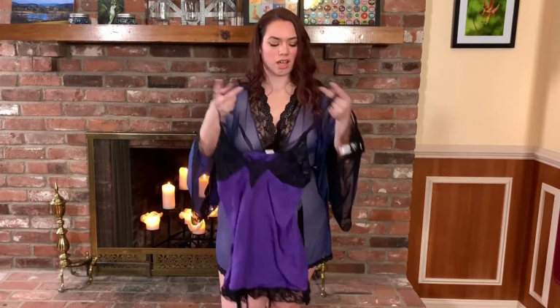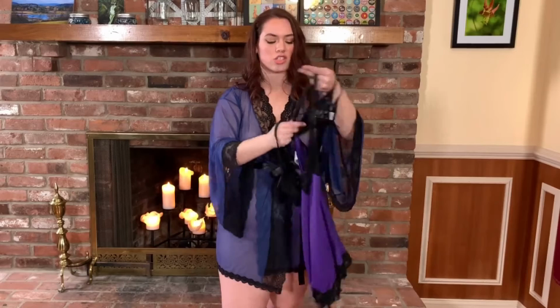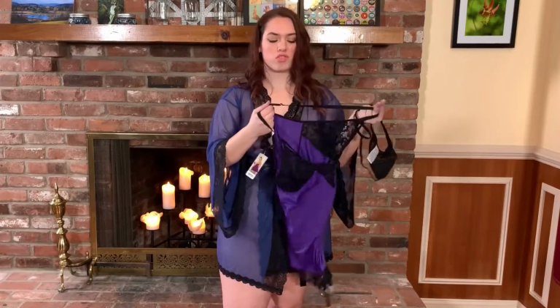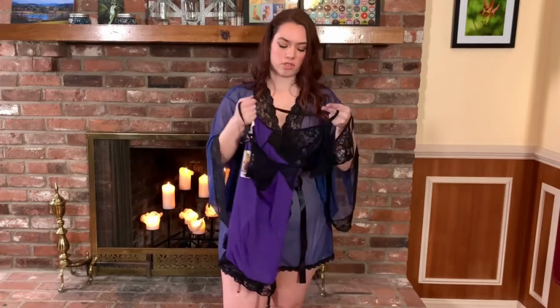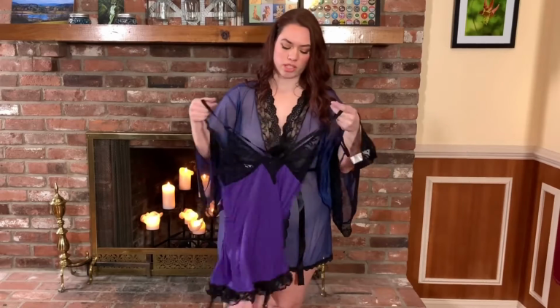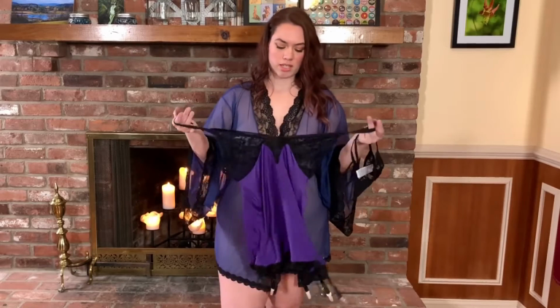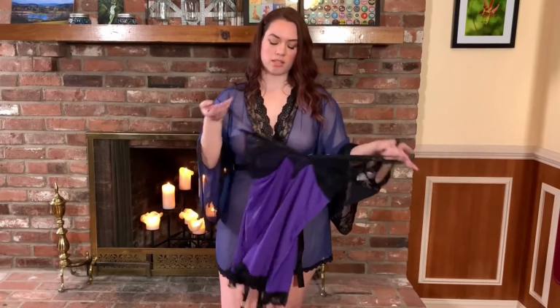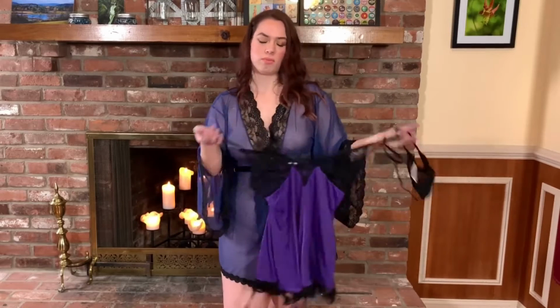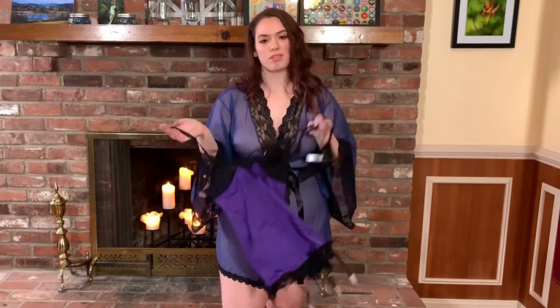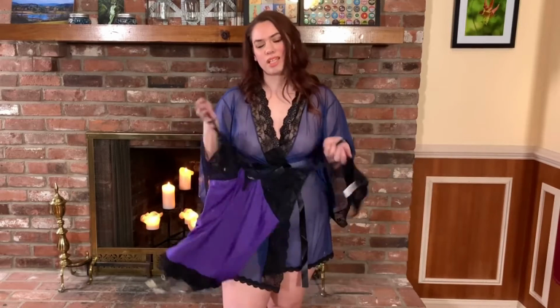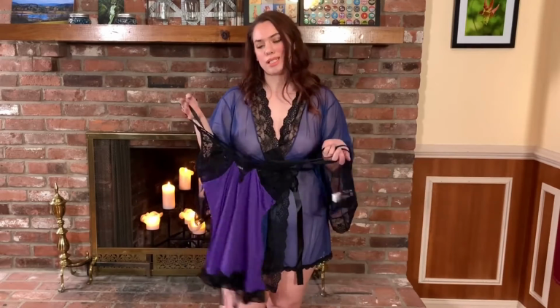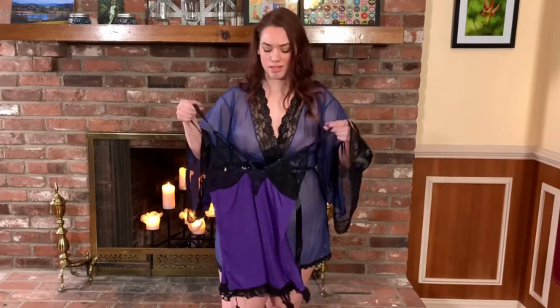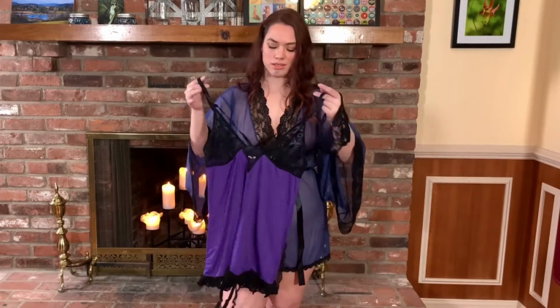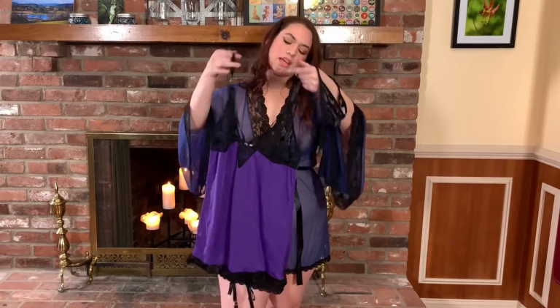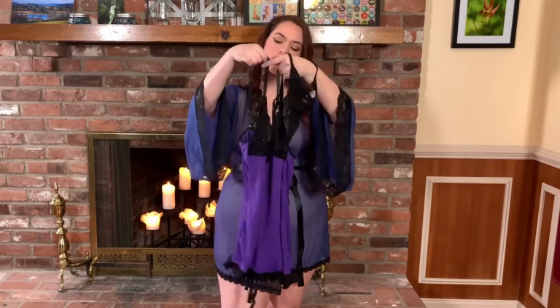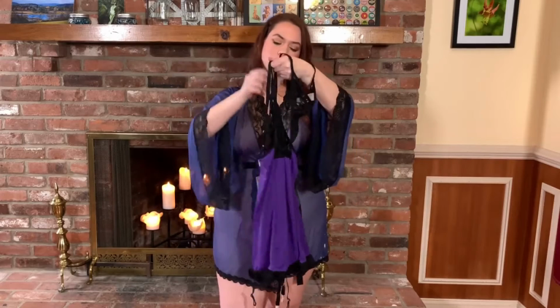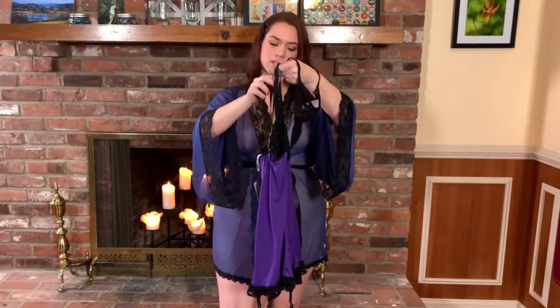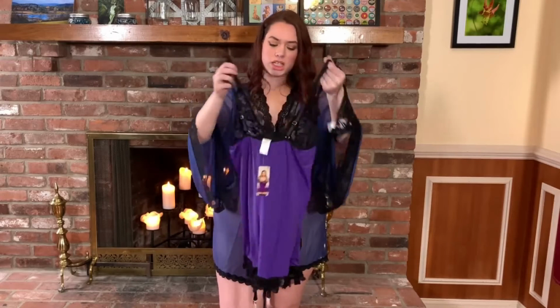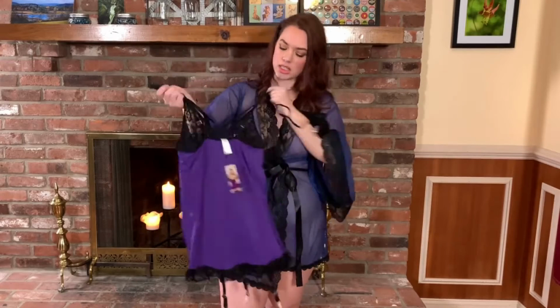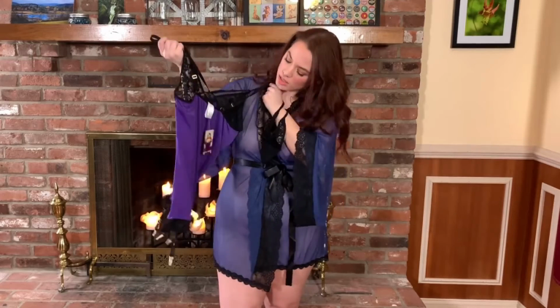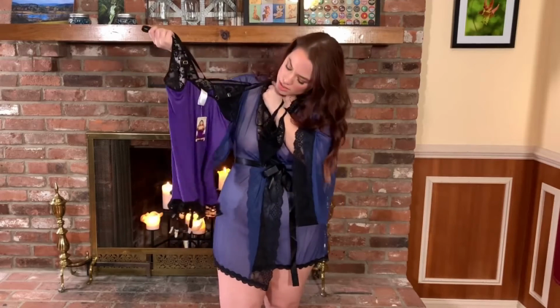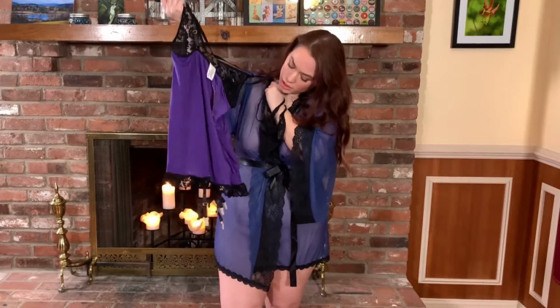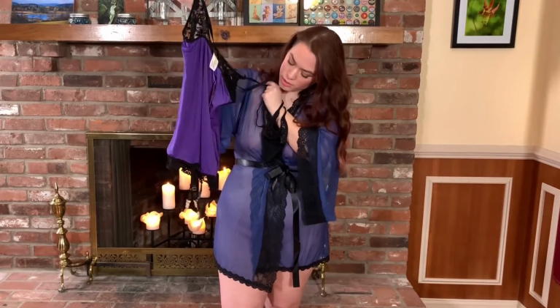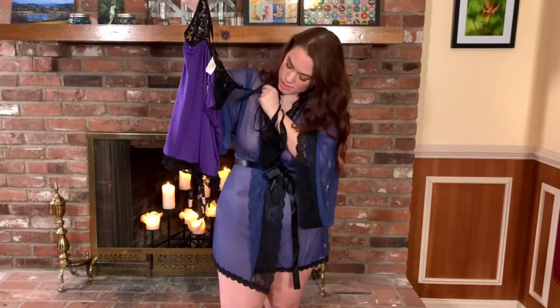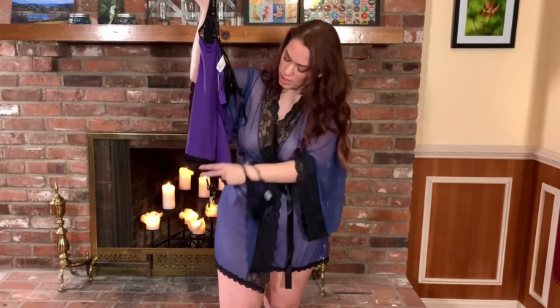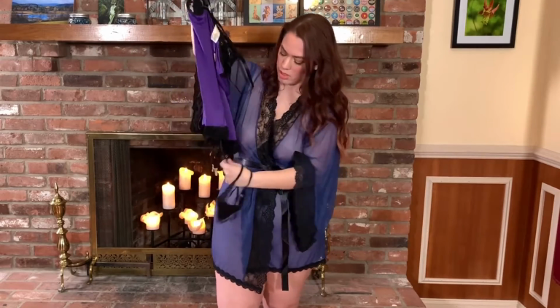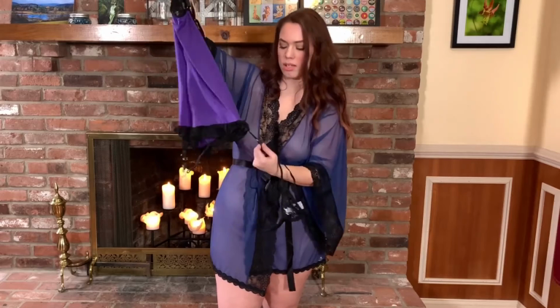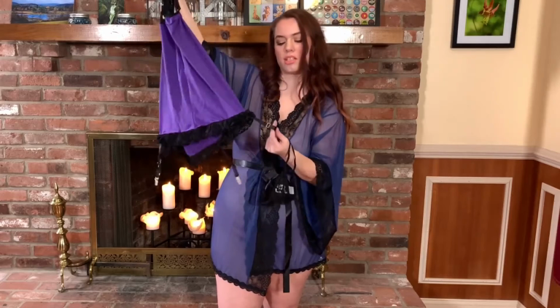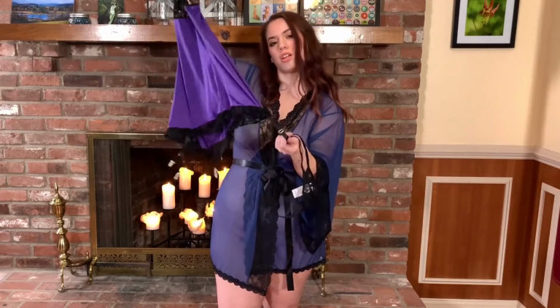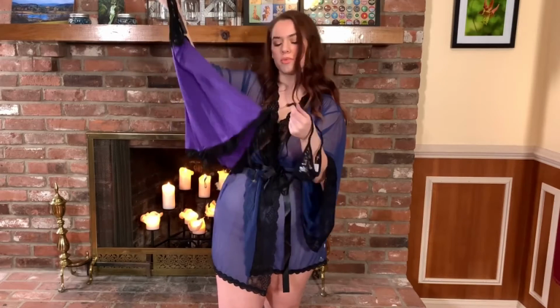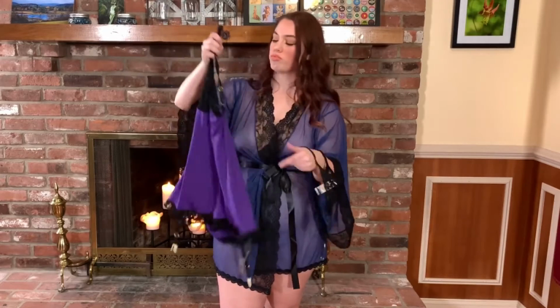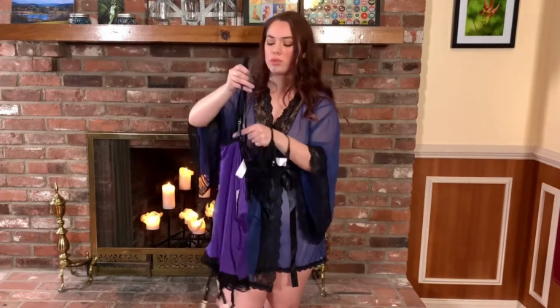It has adjustable straps, which is really nice. If you have boobs, it's nice to keep things in, keep everything nice and perky. And it's got a cute lace detail with the — I'm guessing these are garter straps — which is really cool.